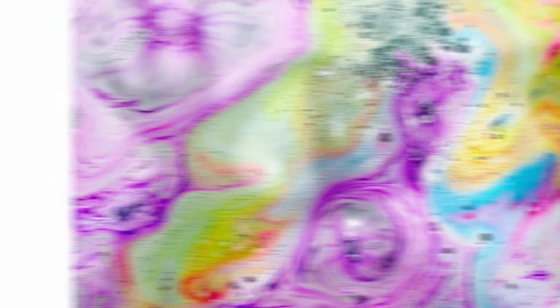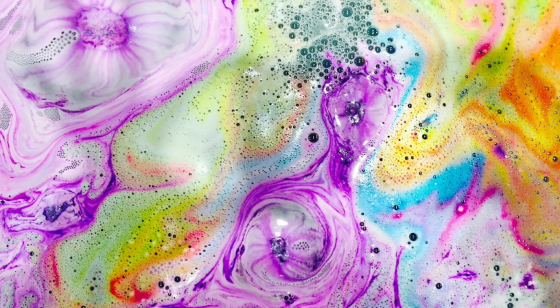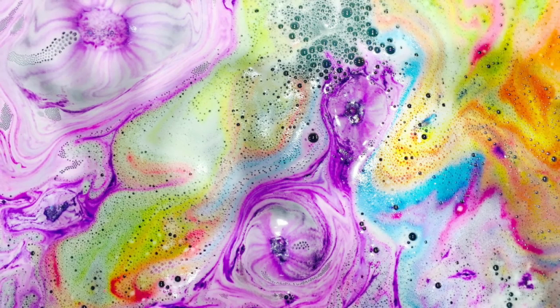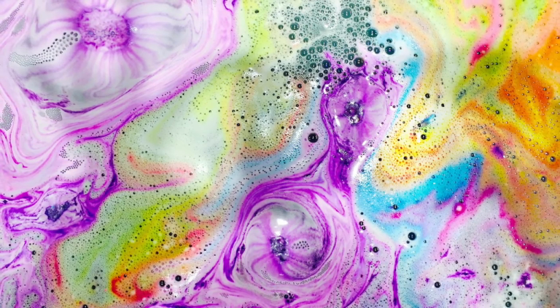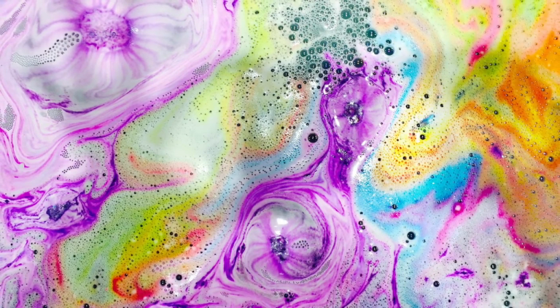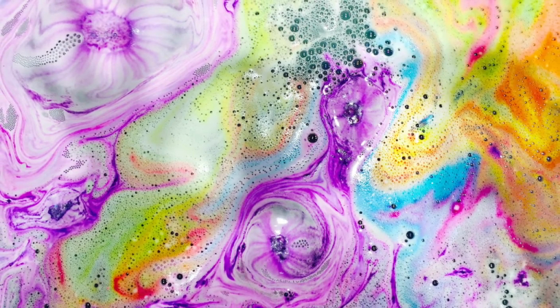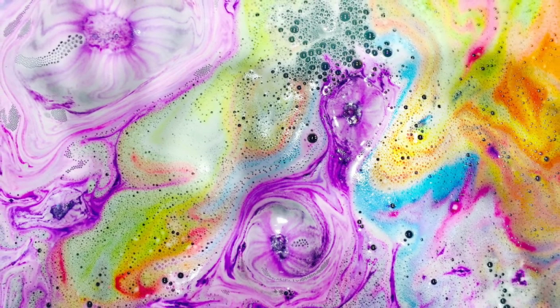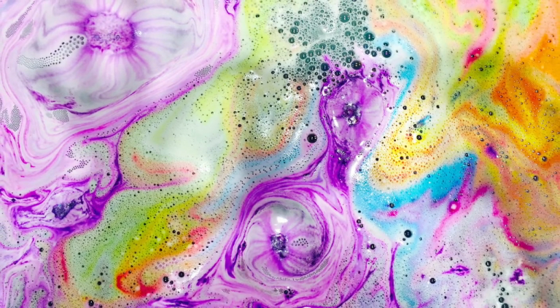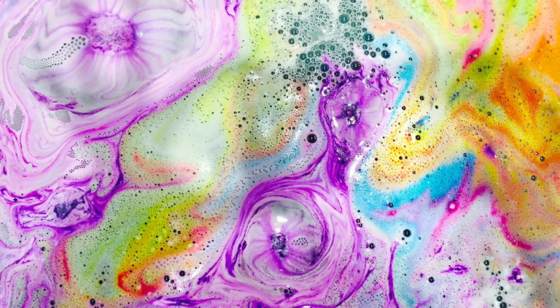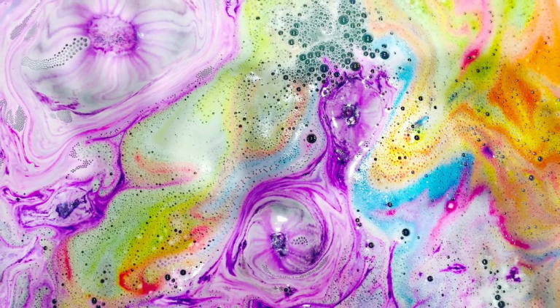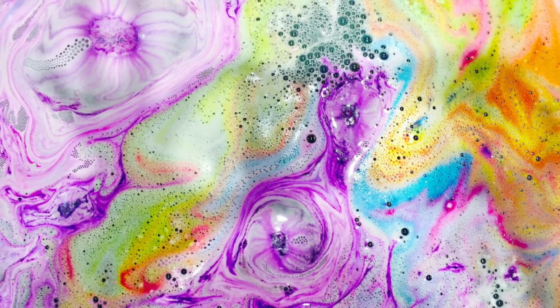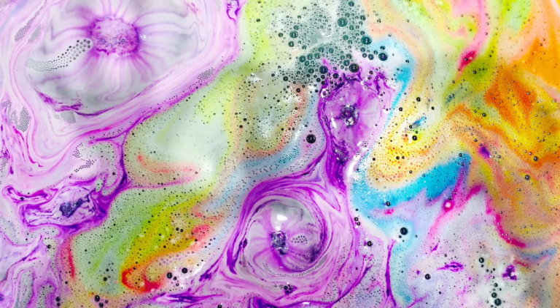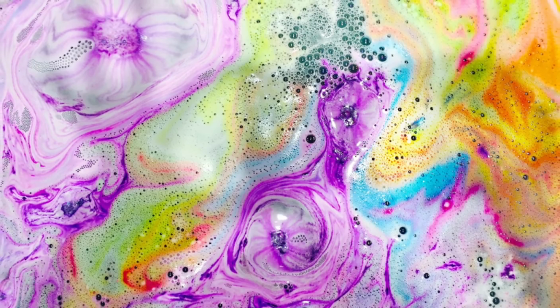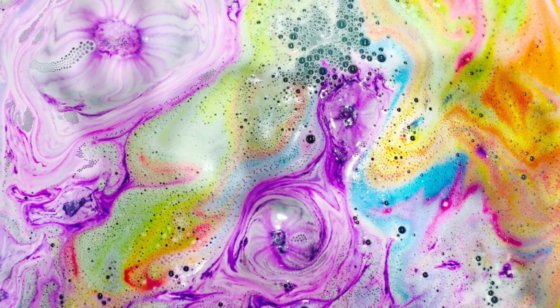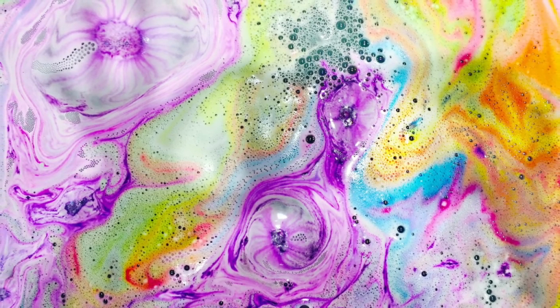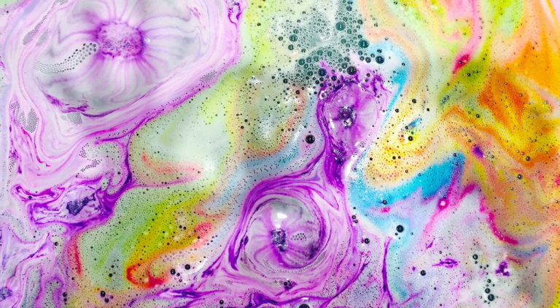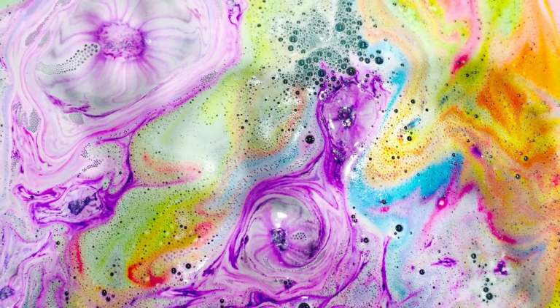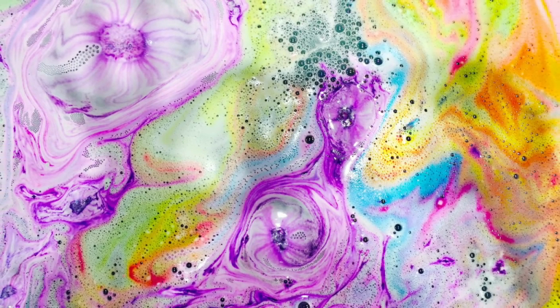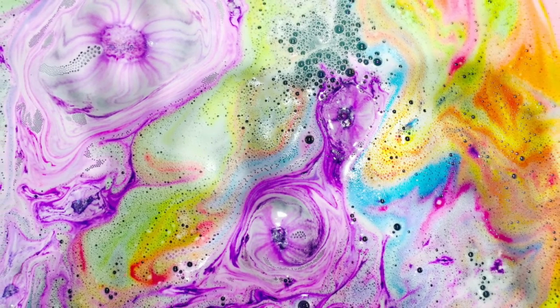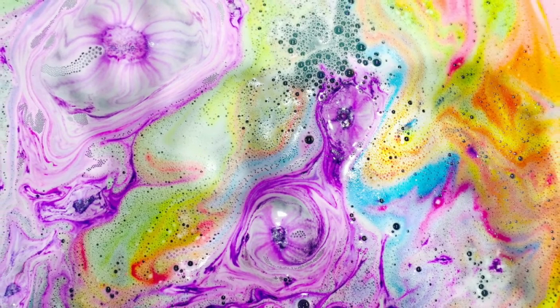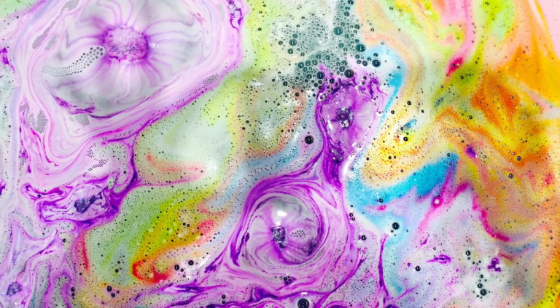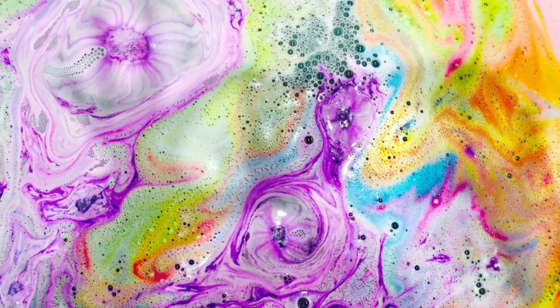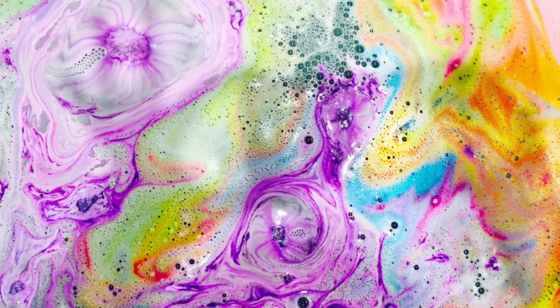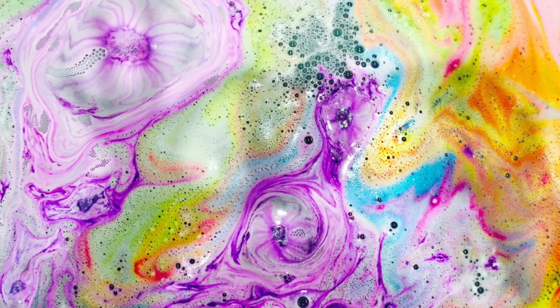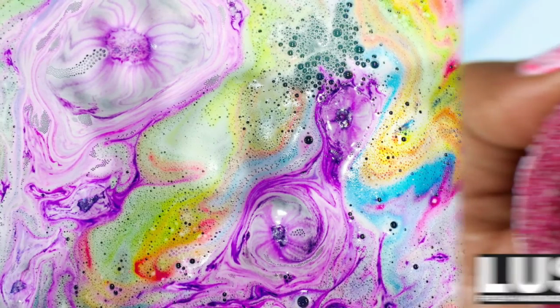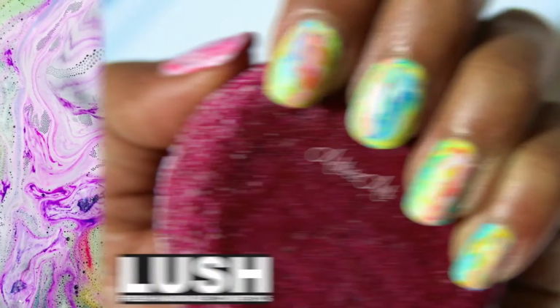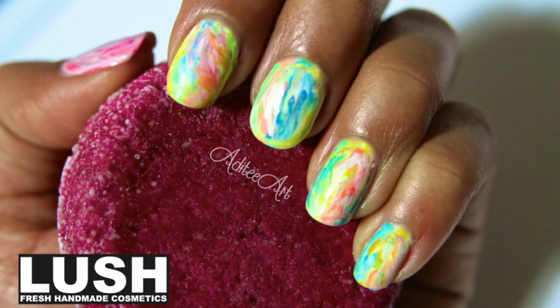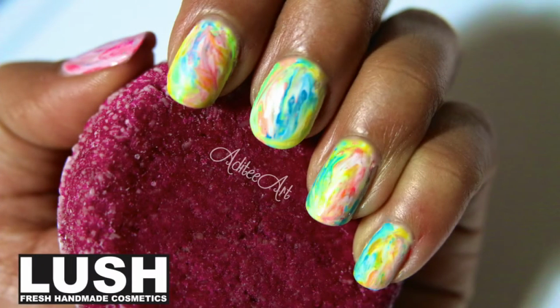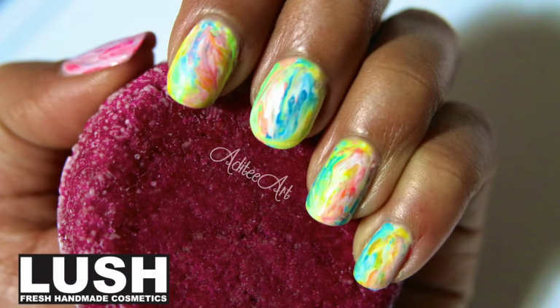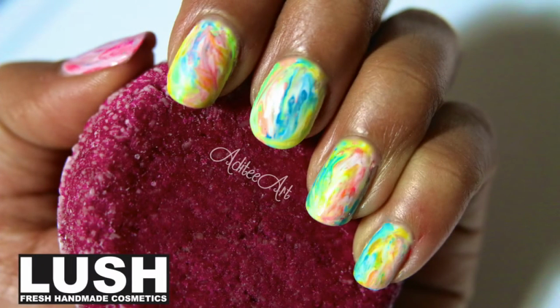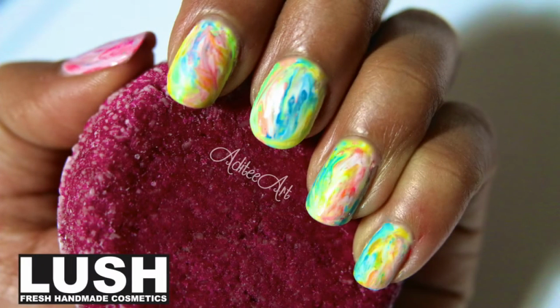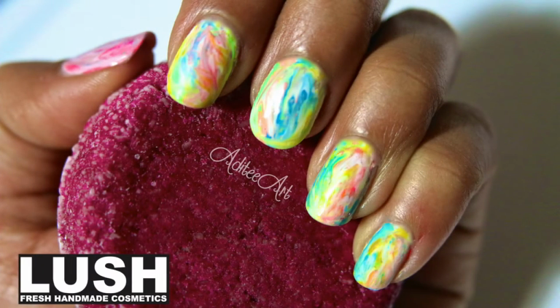I have to admit a little secret. Until a few weeks ago, I had never been inside a Lush cosmetic store. But when I saw what the bath bombs there did to the water, I was mesmerized and I knew I had to create a nail art design based on this. So introducing Lush bath bomb nail art.